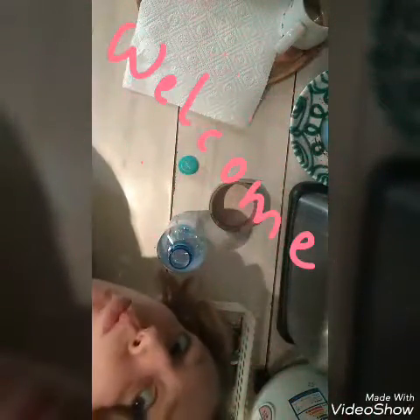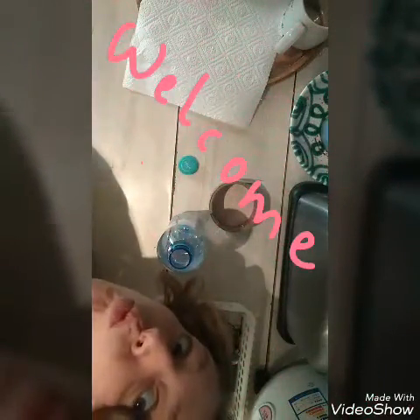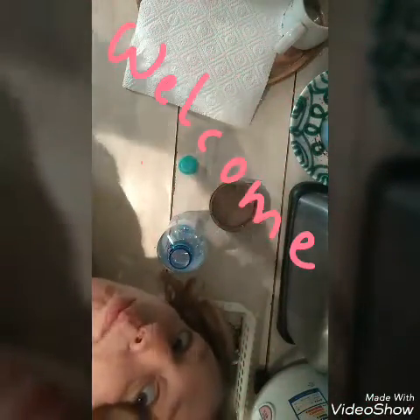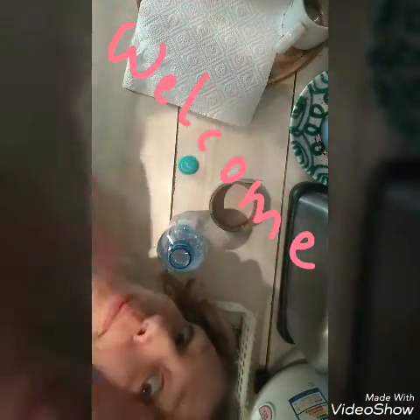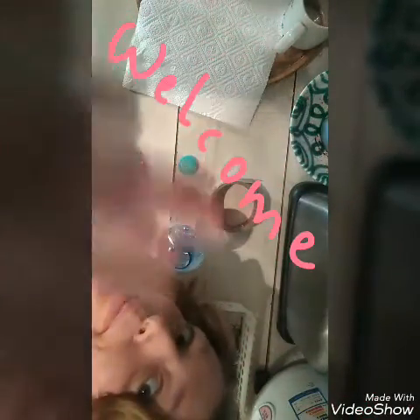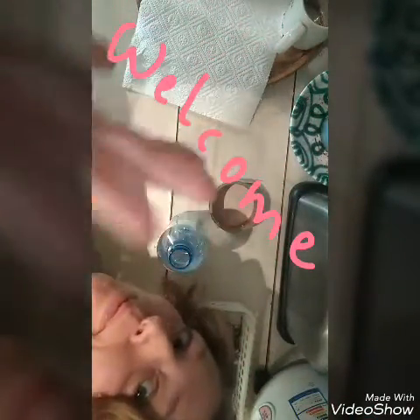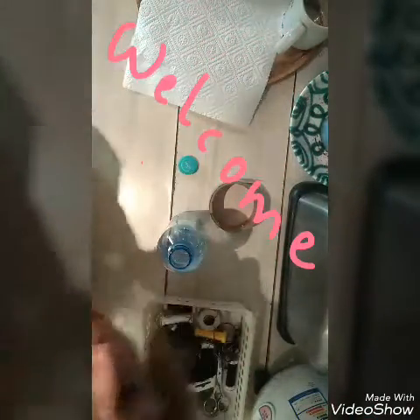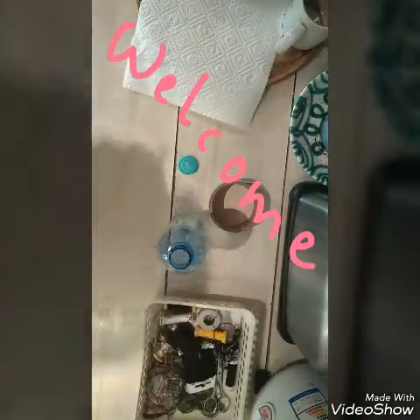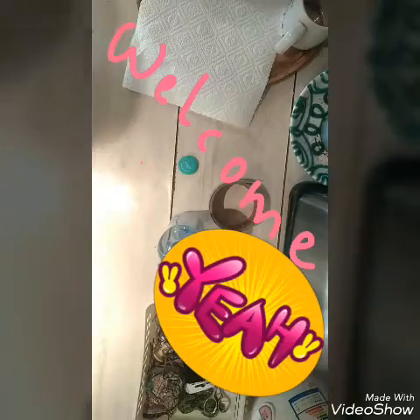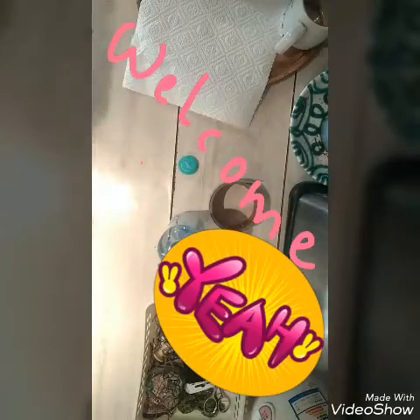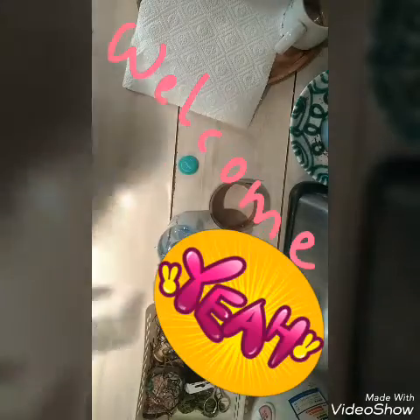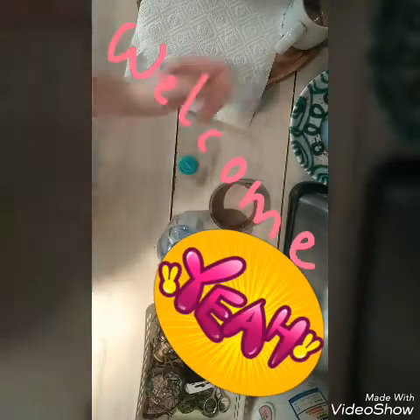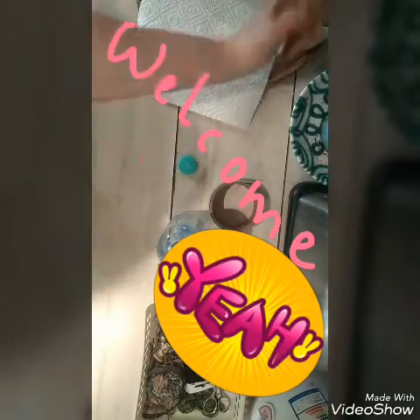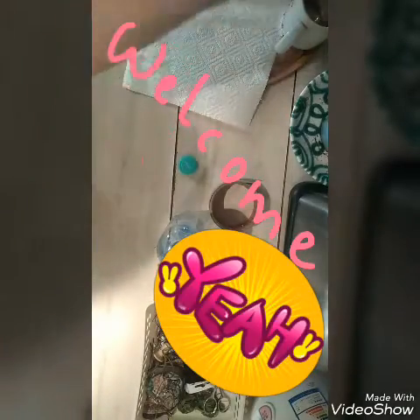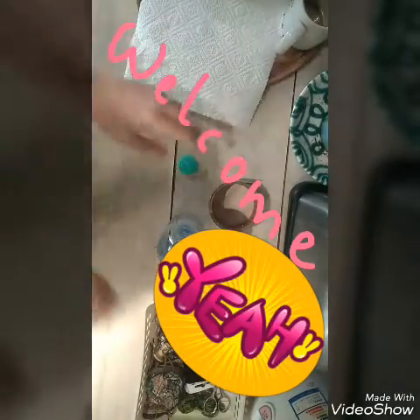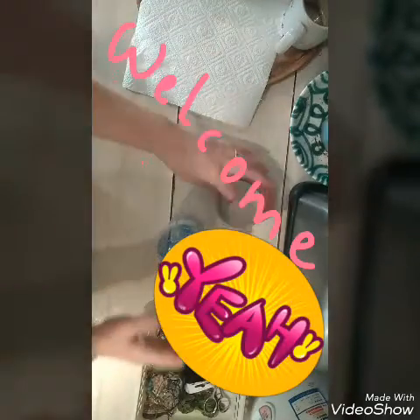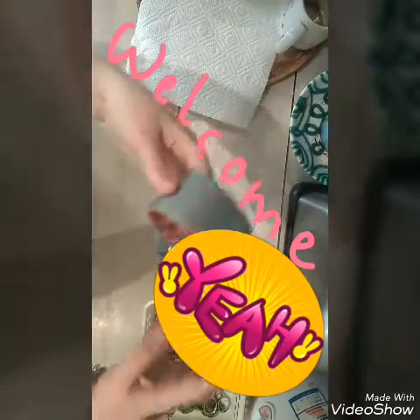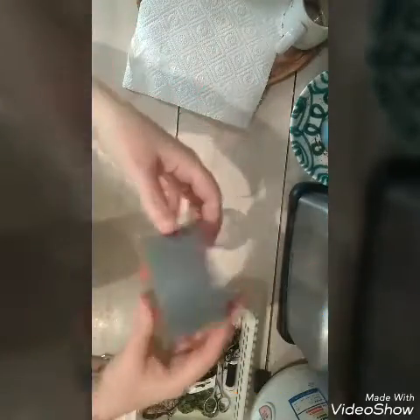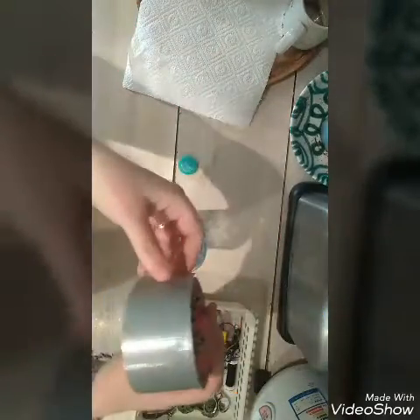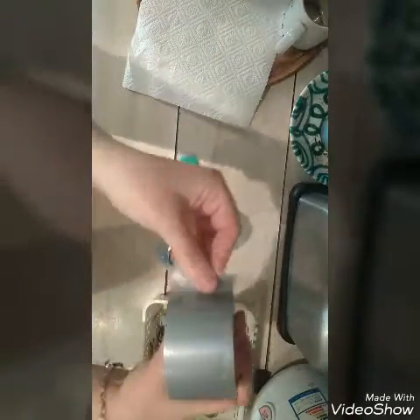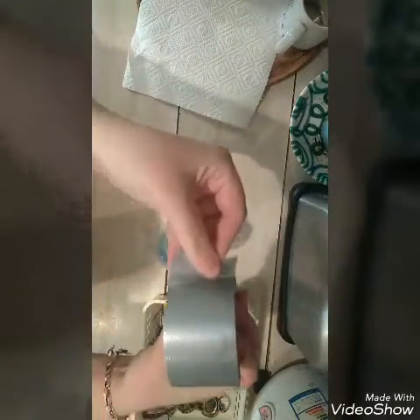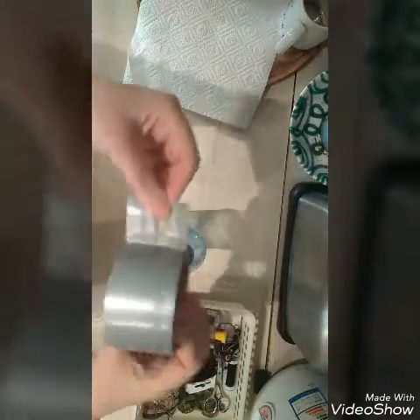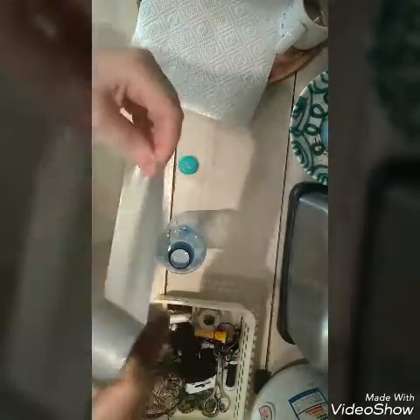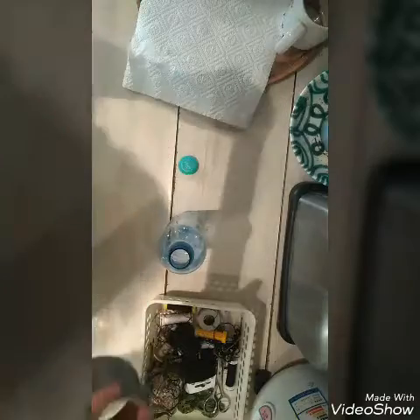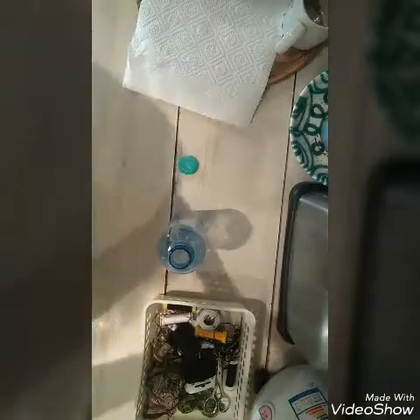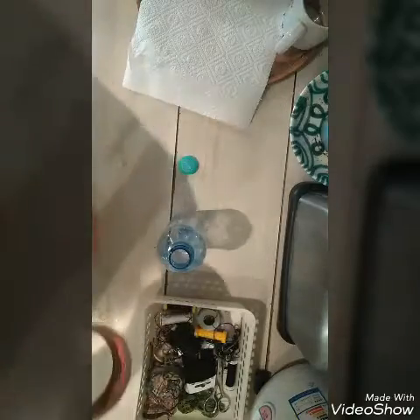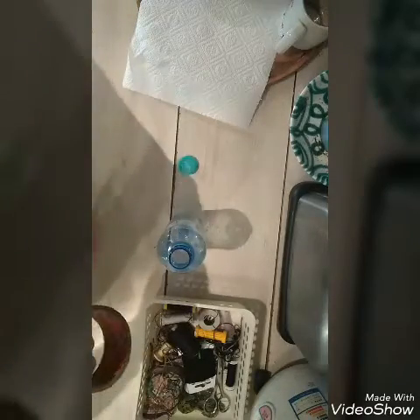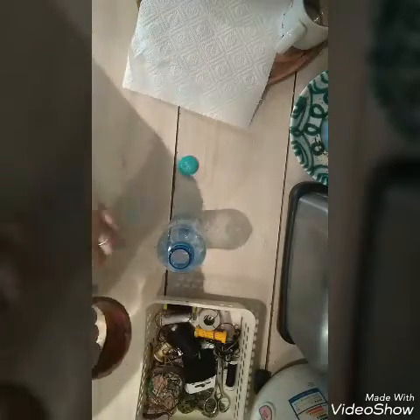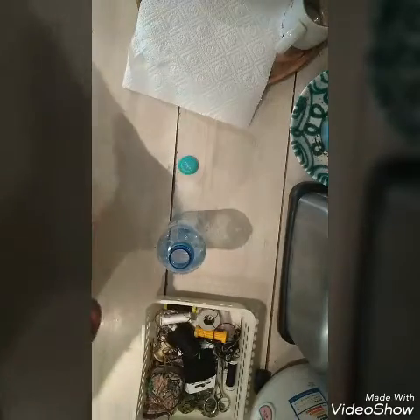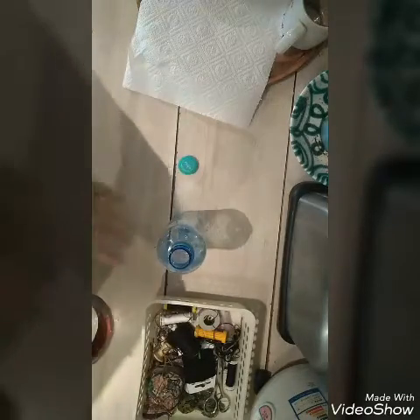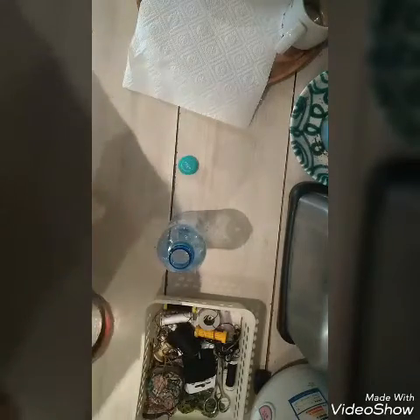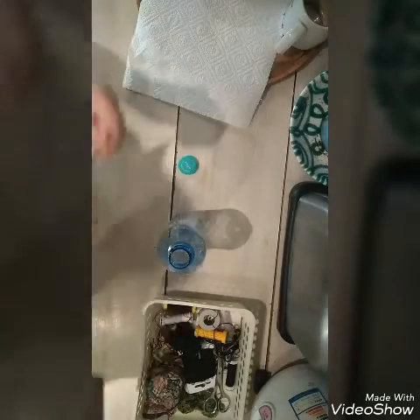Today I'm going to show you how to build an Insectenfalle for the summer. Of course we all love insects but sometimes they can get a little bit annoying. So watch and be enlightened.